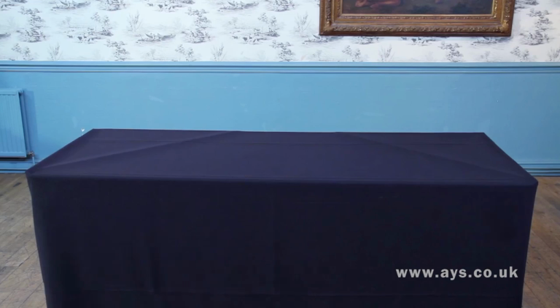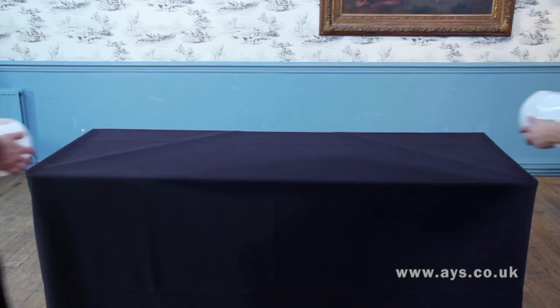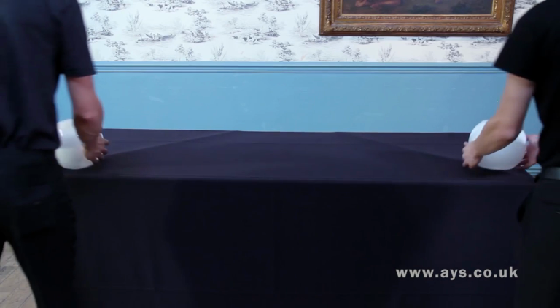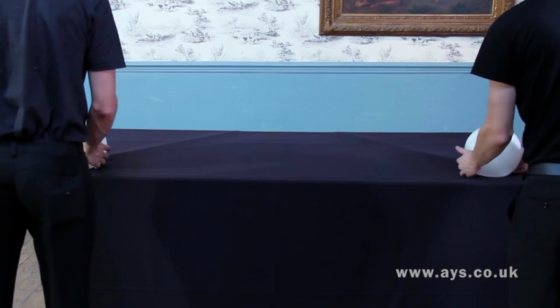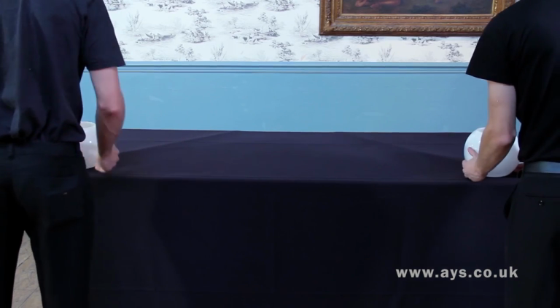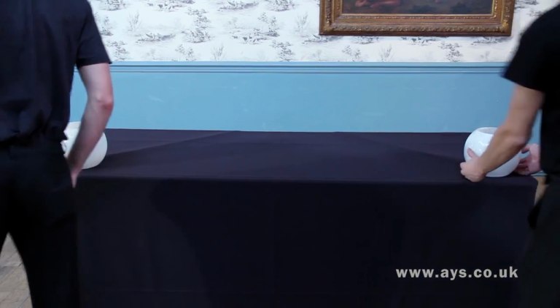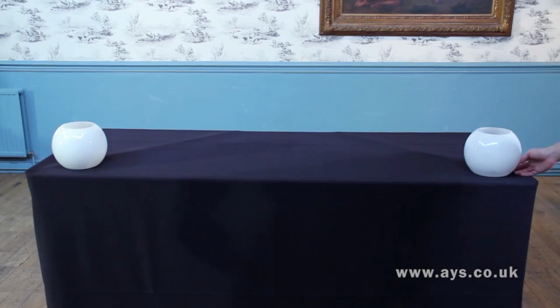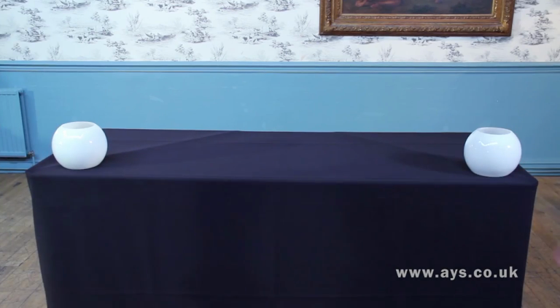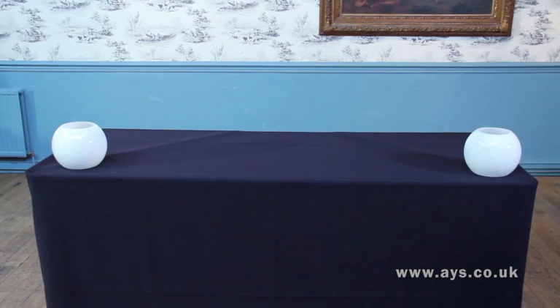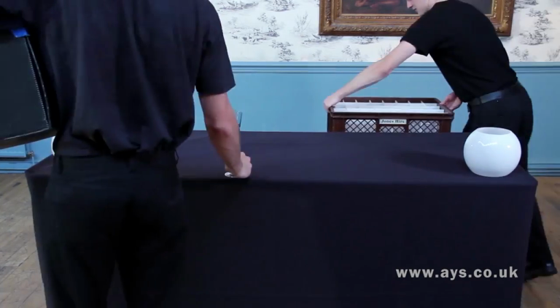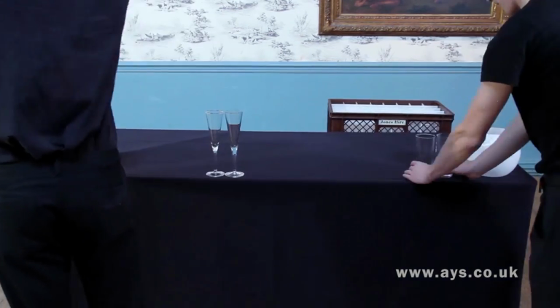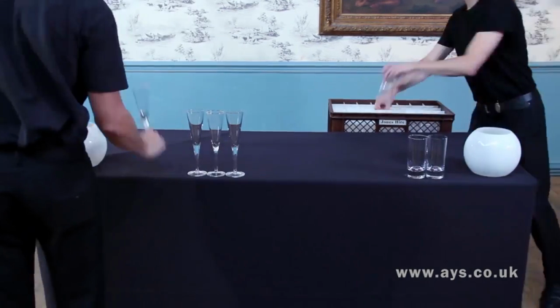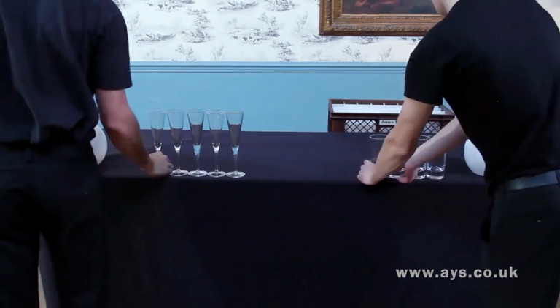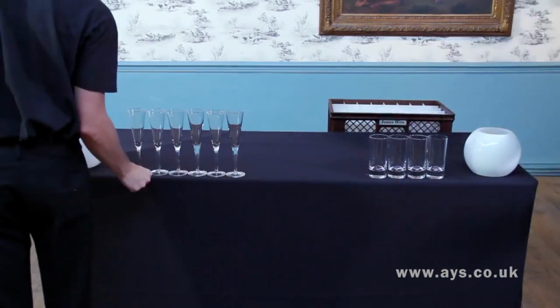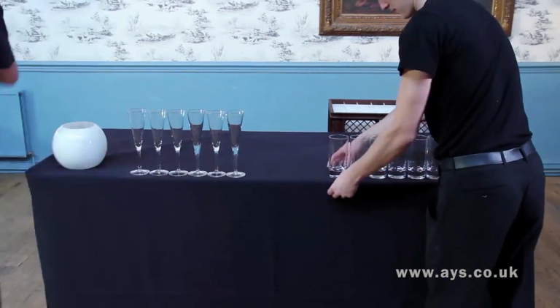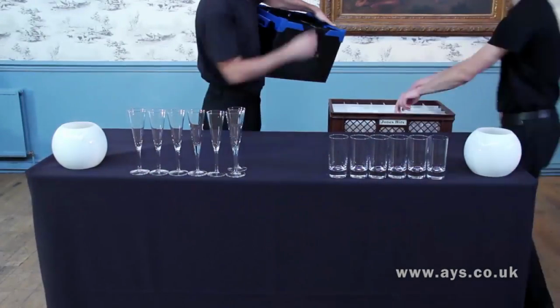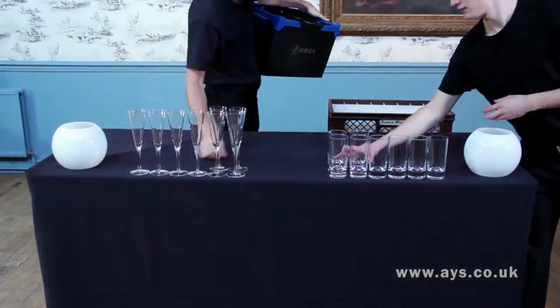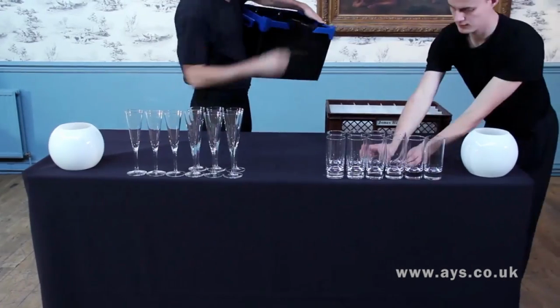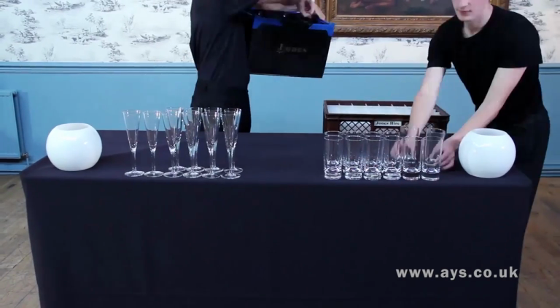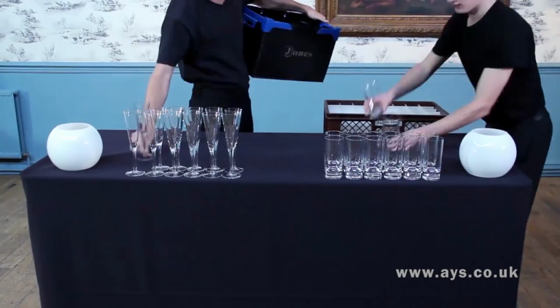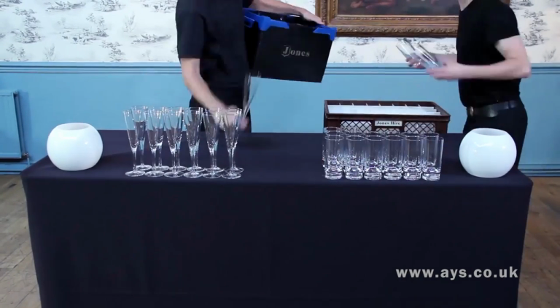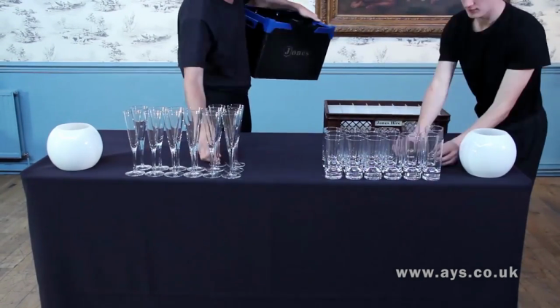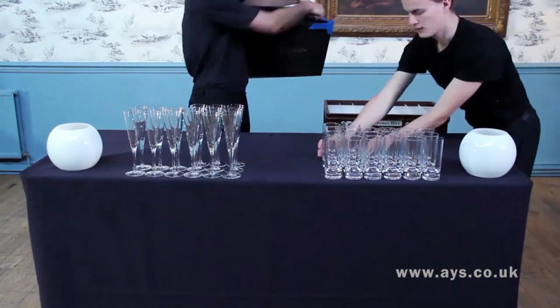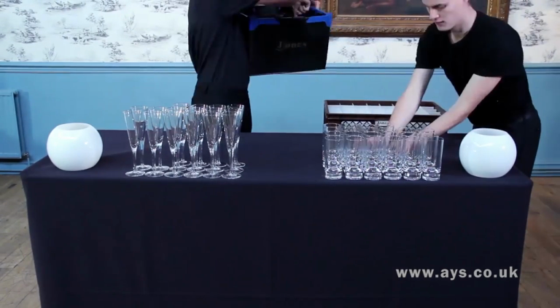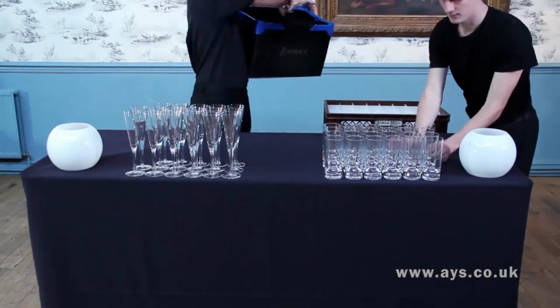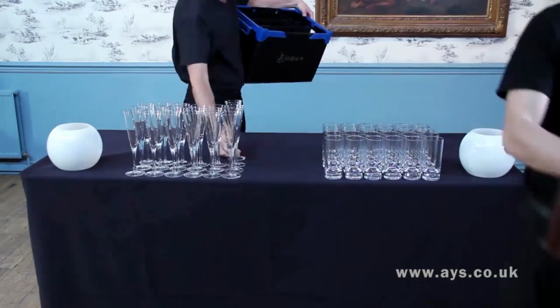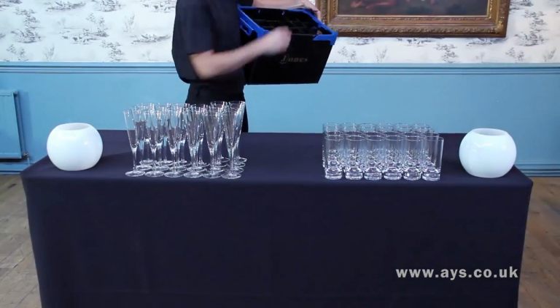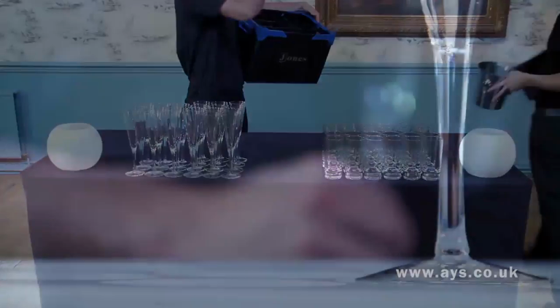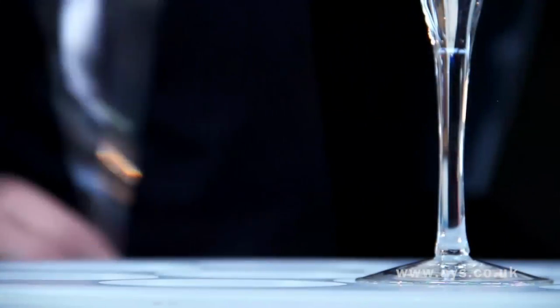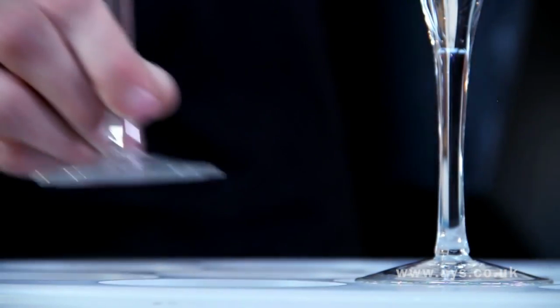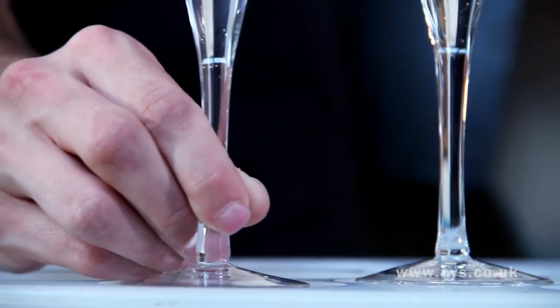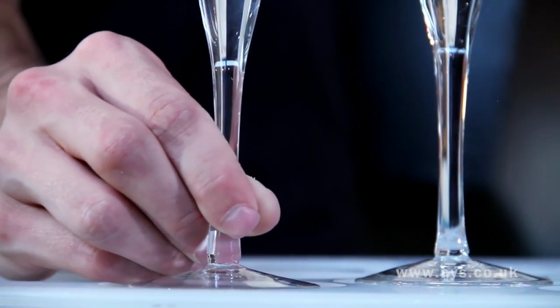Place glasses on the bar neatly around any decorations or flowers. This should be one inch away from the bar edge and in nice, neat blocks with the glasses touching. Only ever touch glasses on the stem or base to avoid fingerprints.